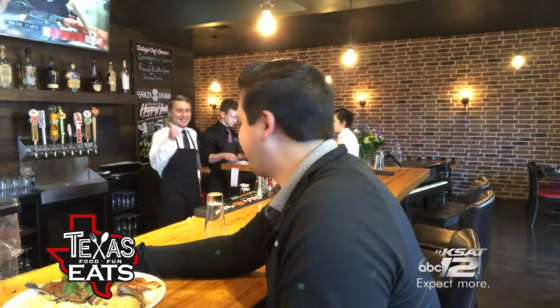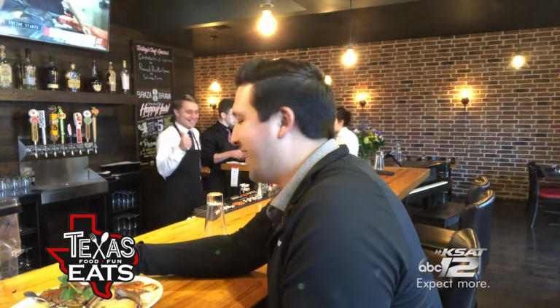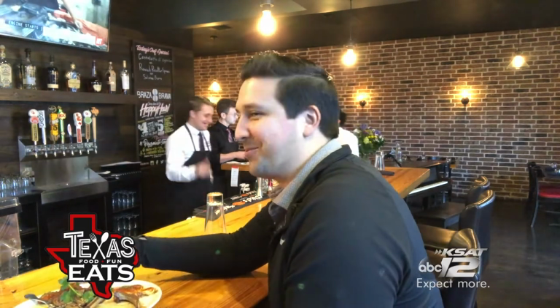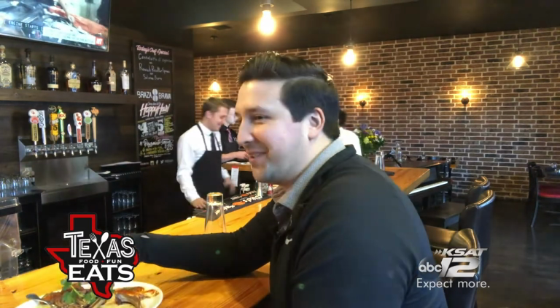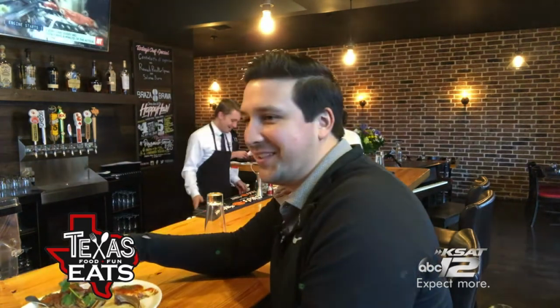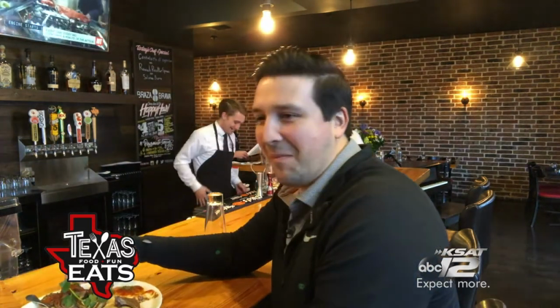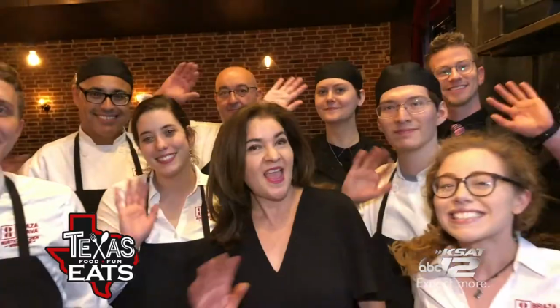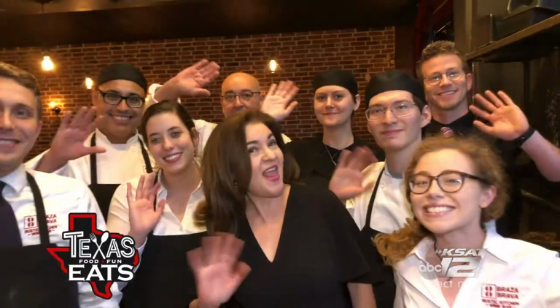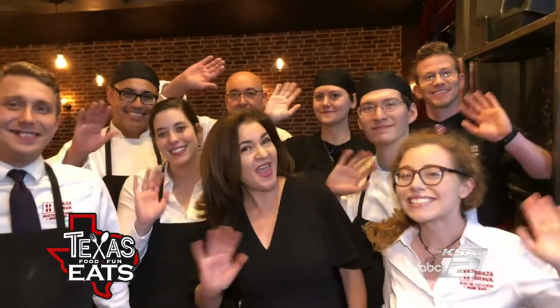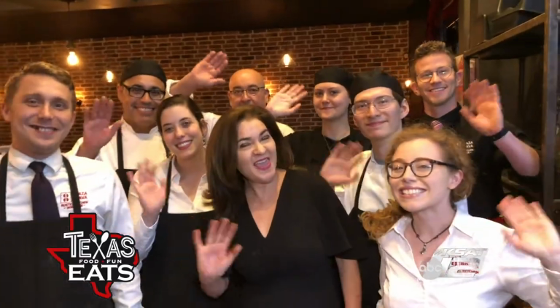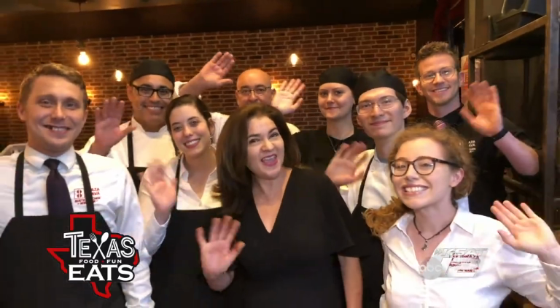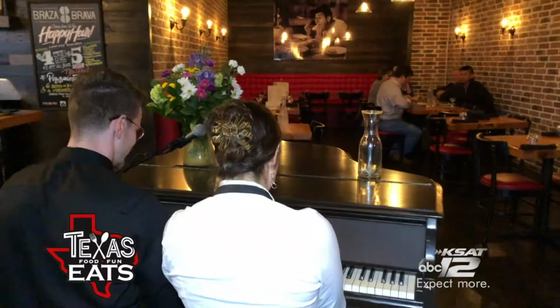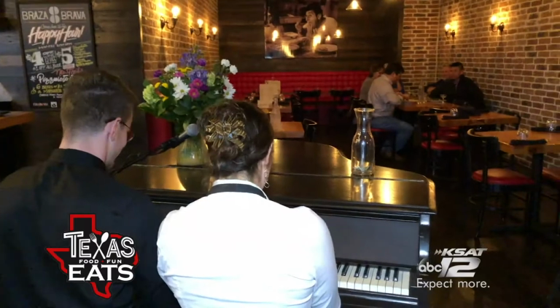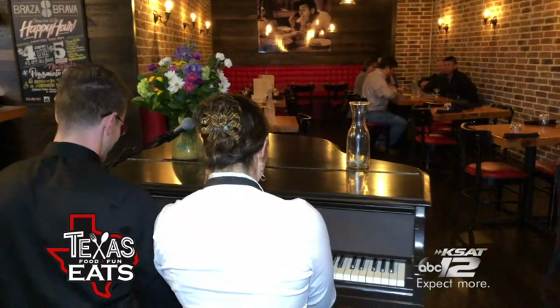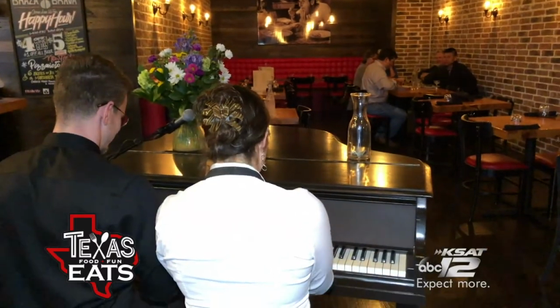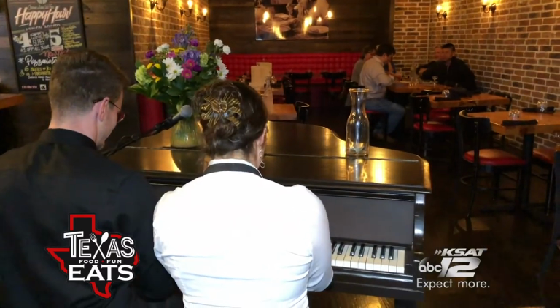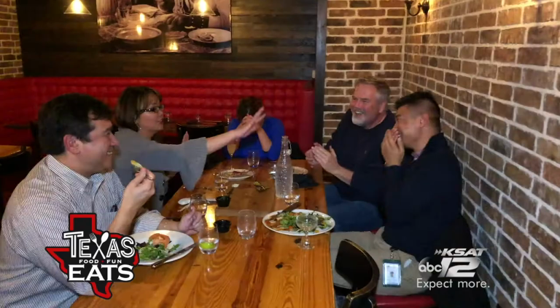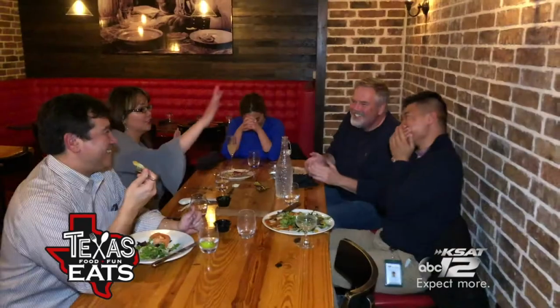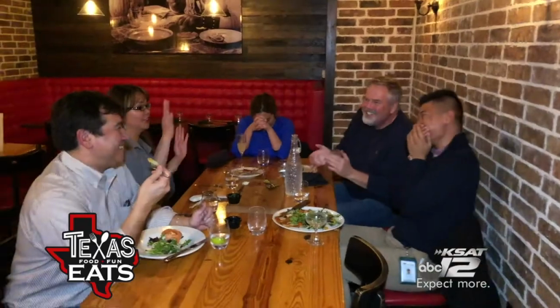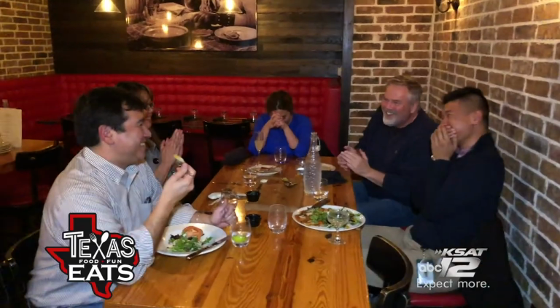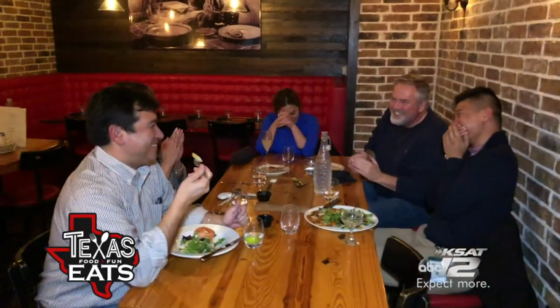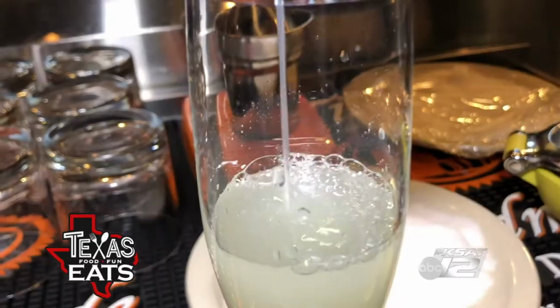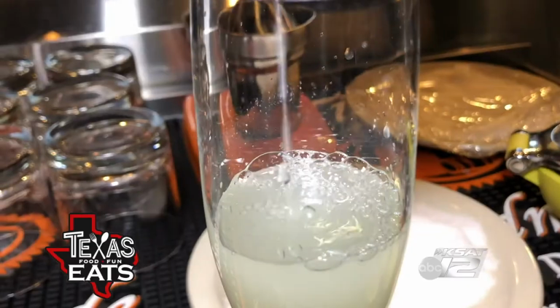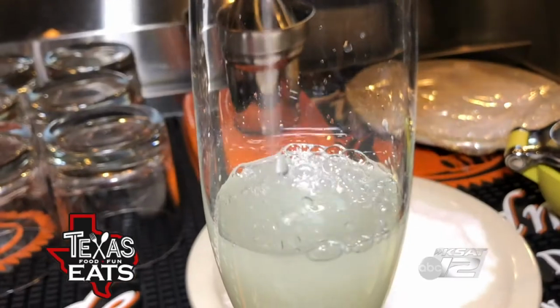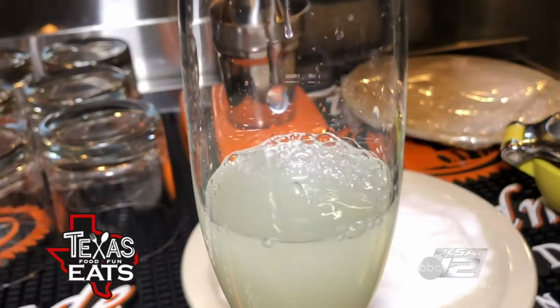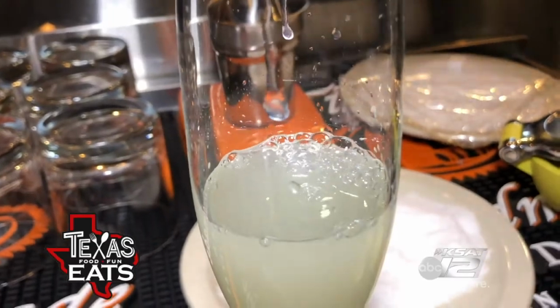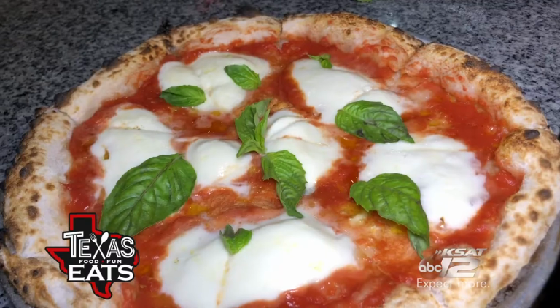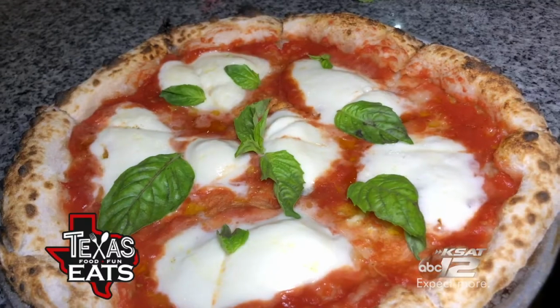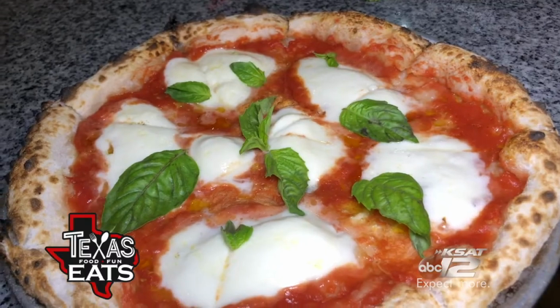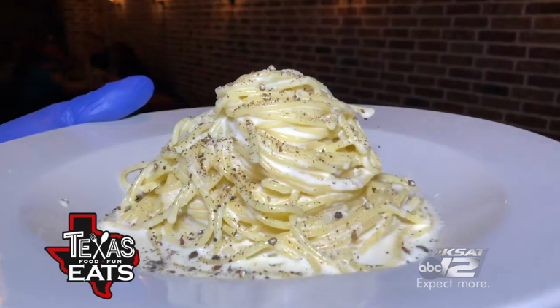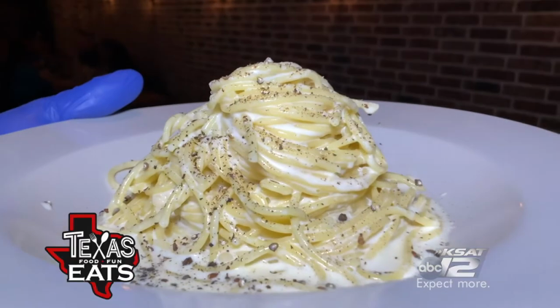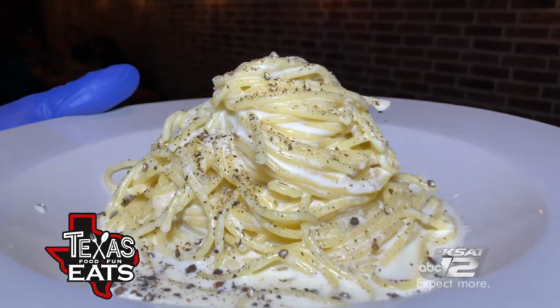That is really good. Brassa Brava has live entertainment, great cocktails, a relaxing ambiance, and an incredible selection of well-prepared Italian dishes.